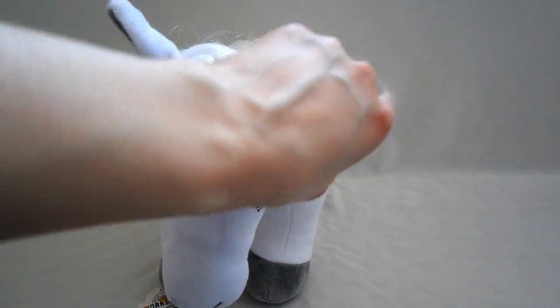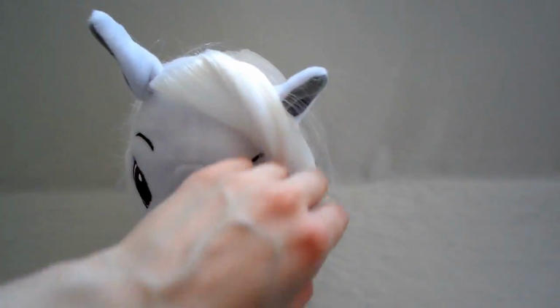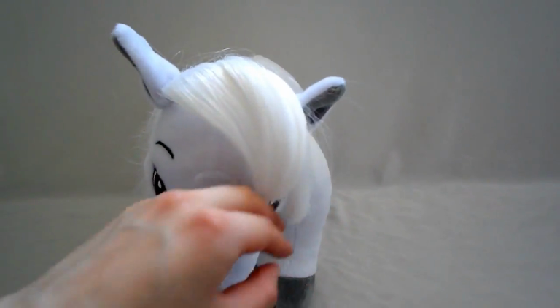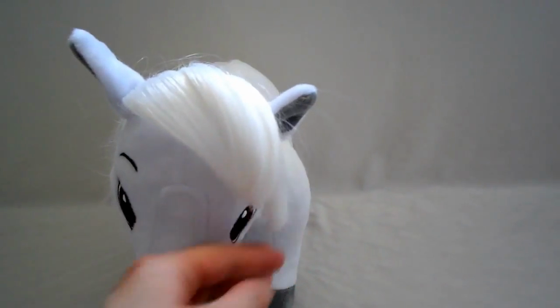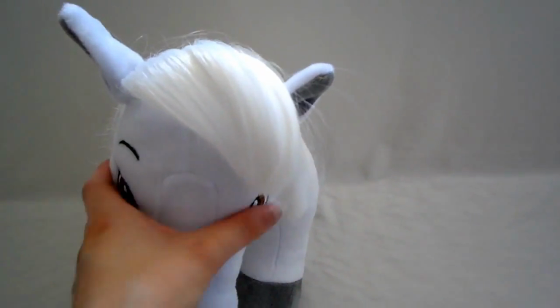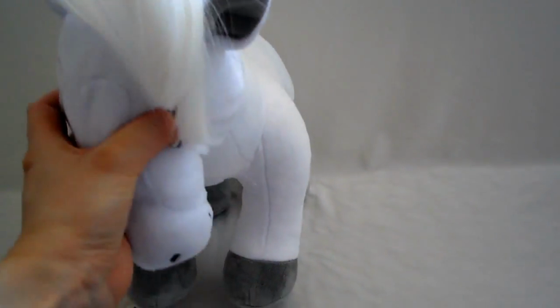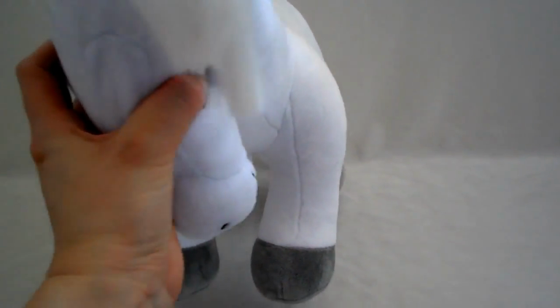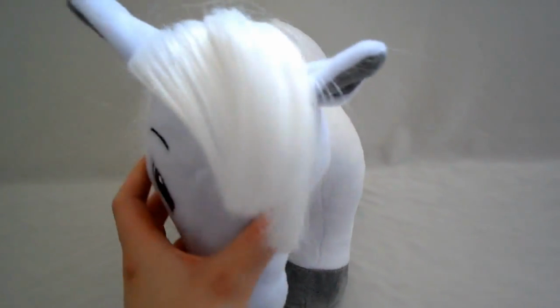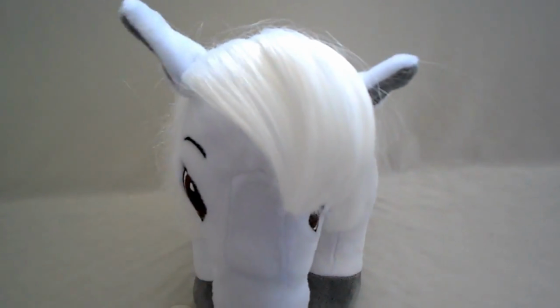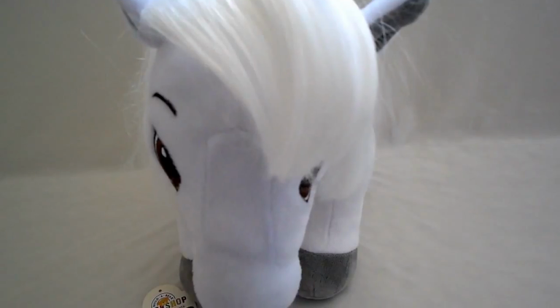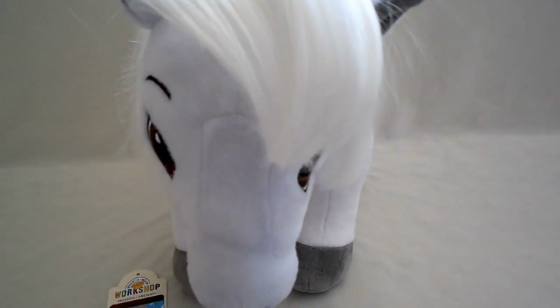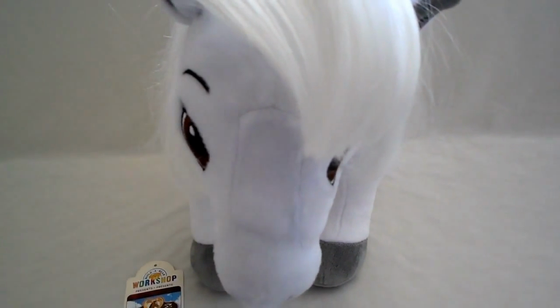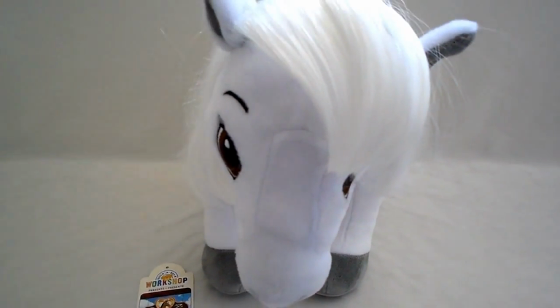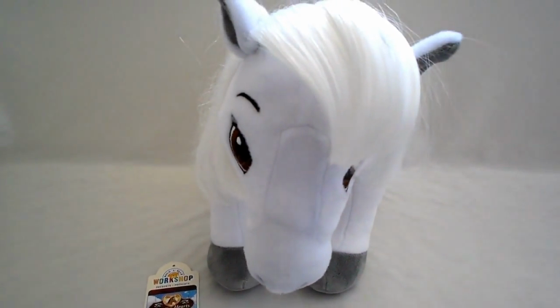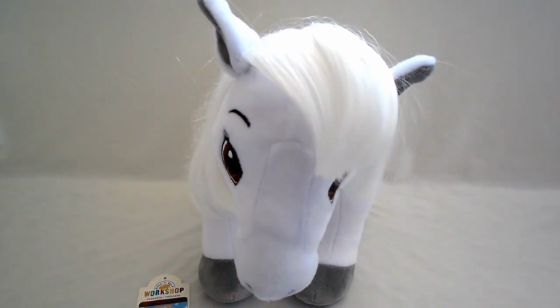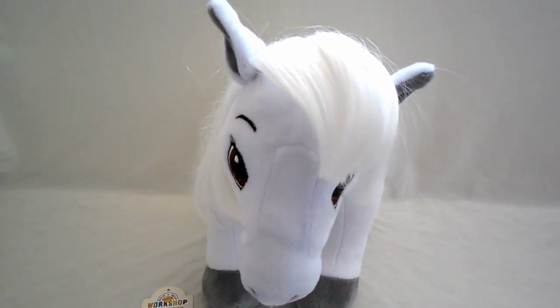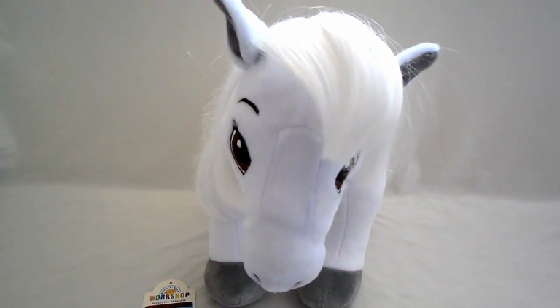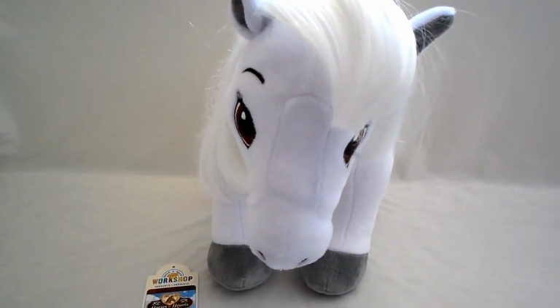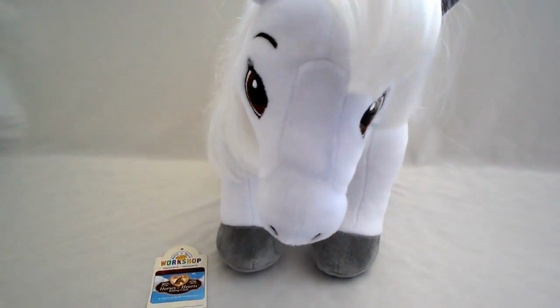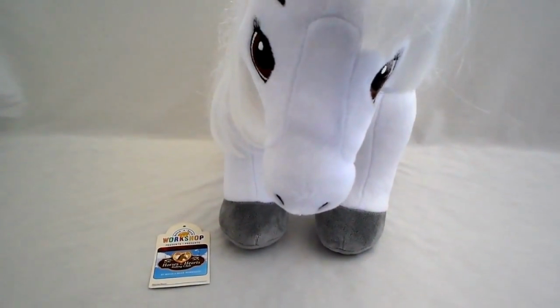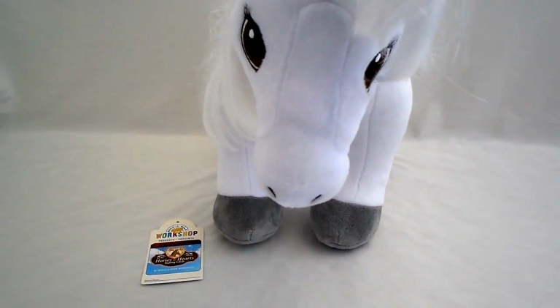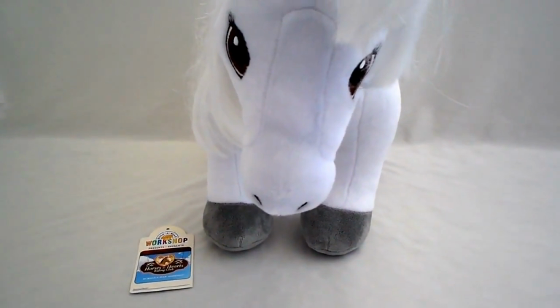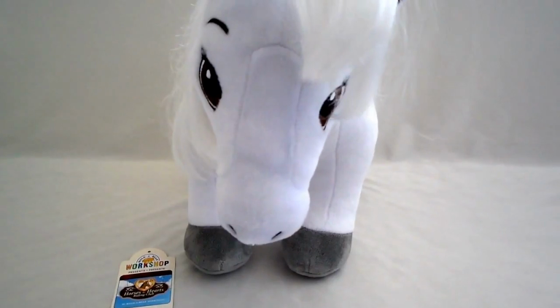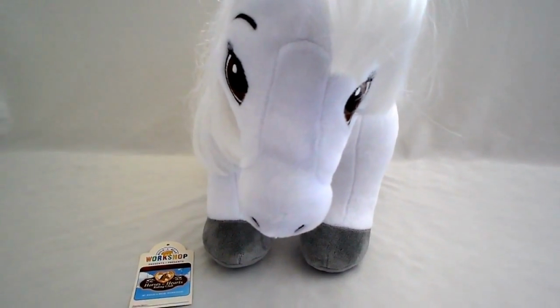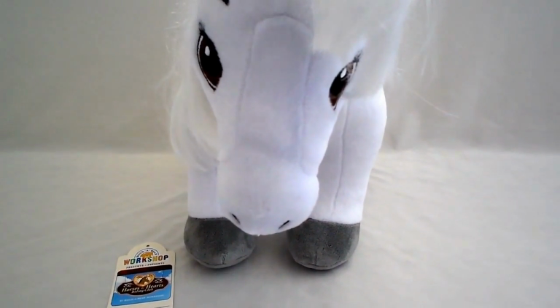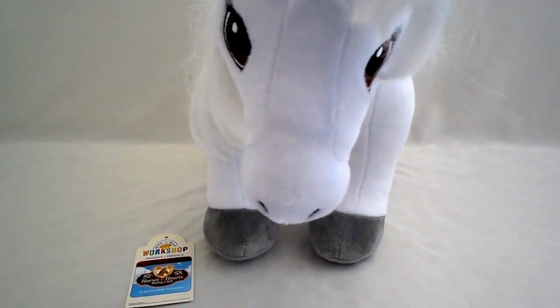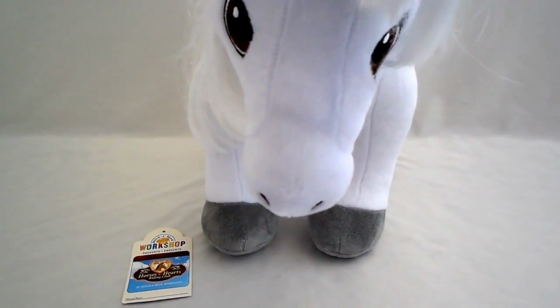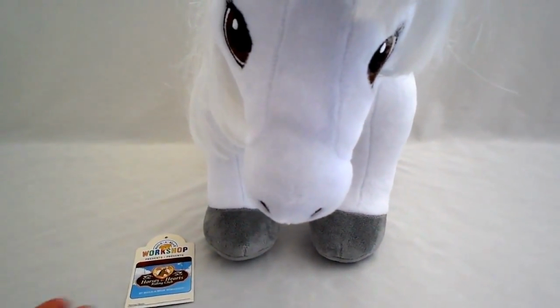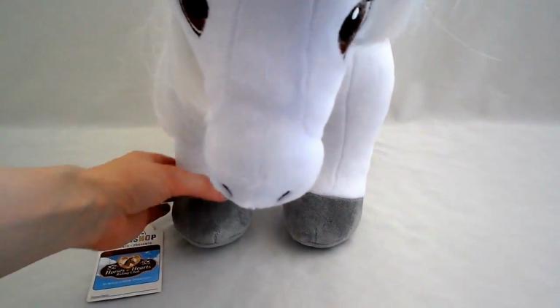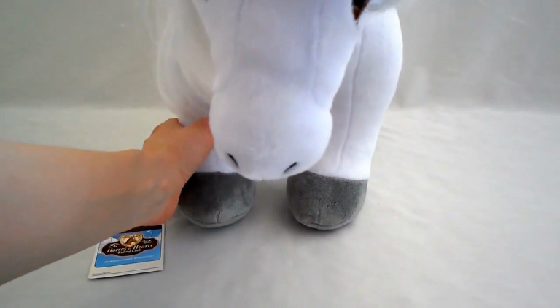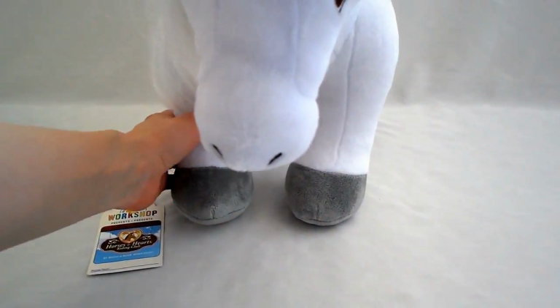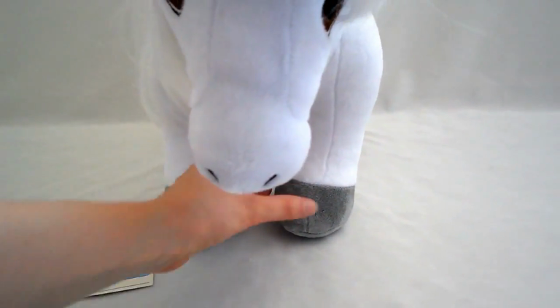This is the fourth horse in the Horses and Hearts Riding Club series. What's special about this series is that whatever horse they make is based off of real horse breeds.